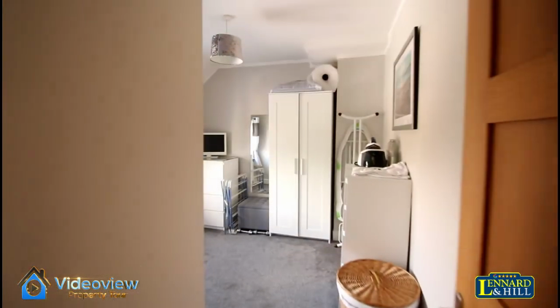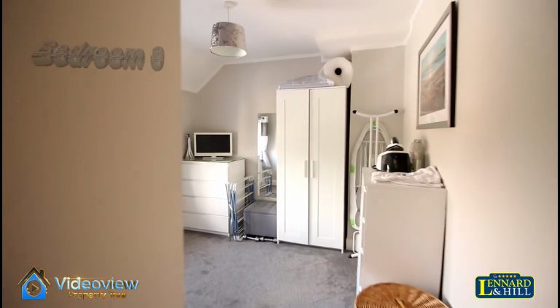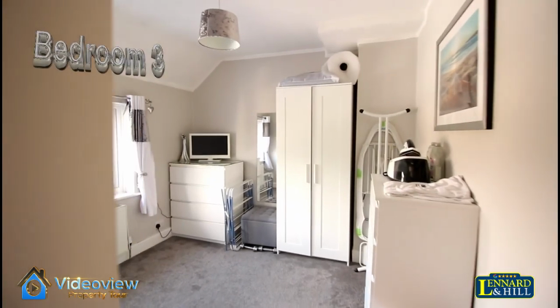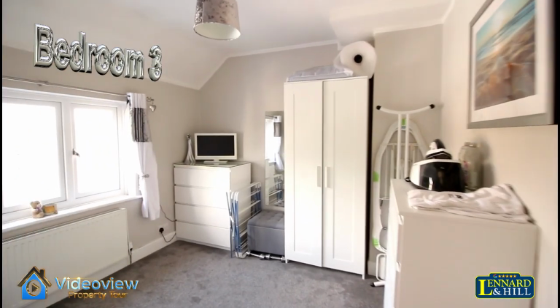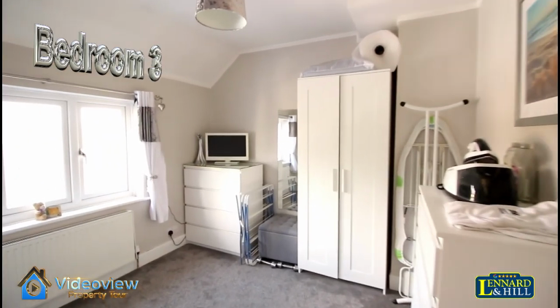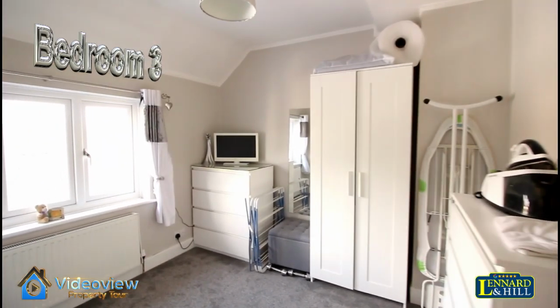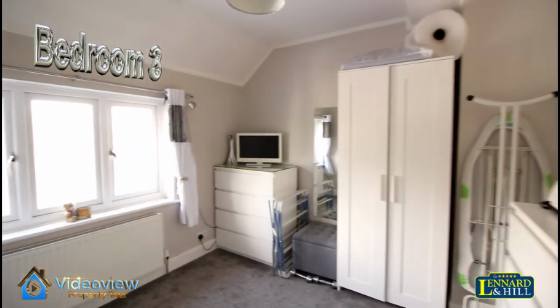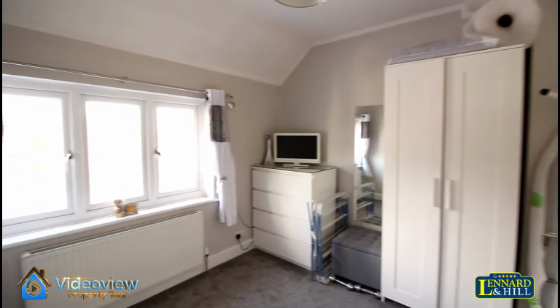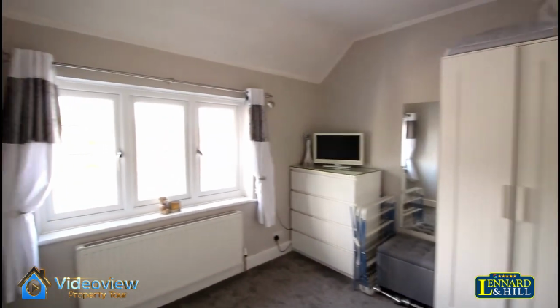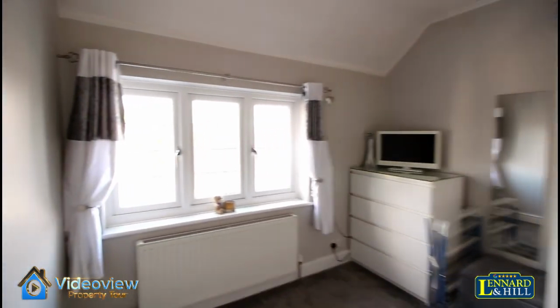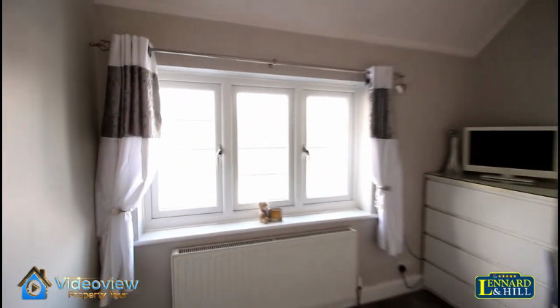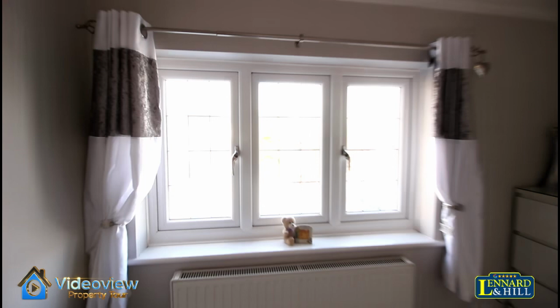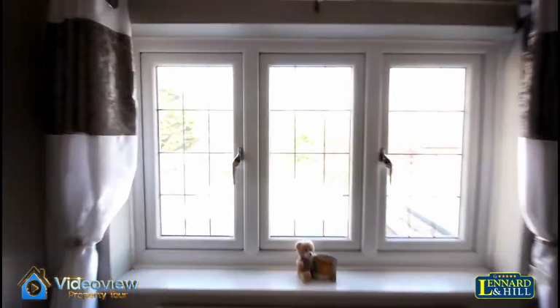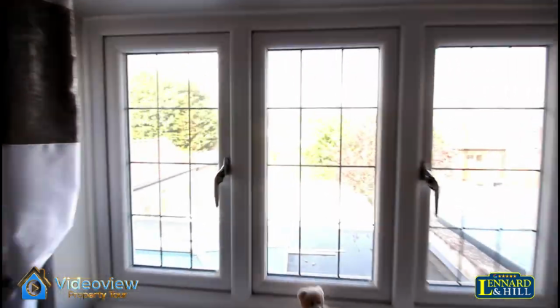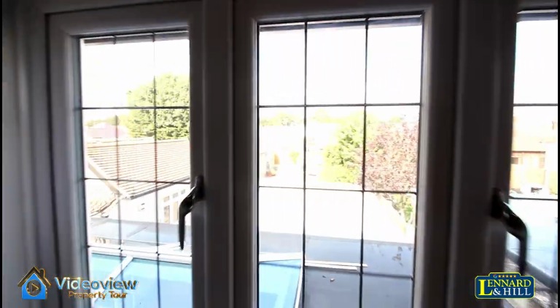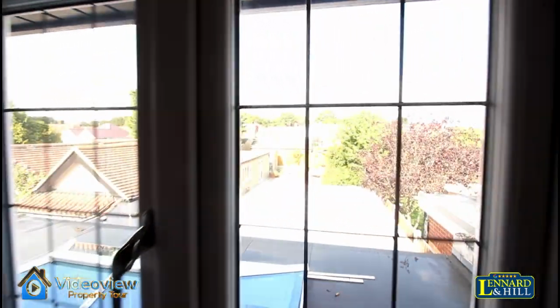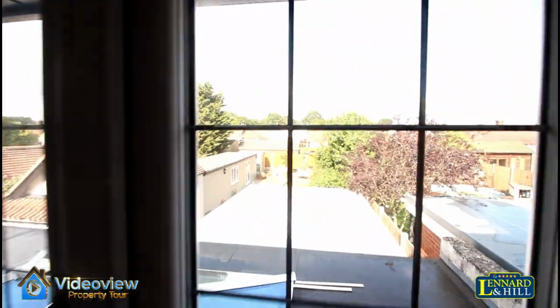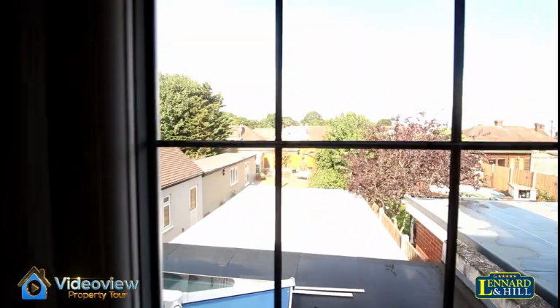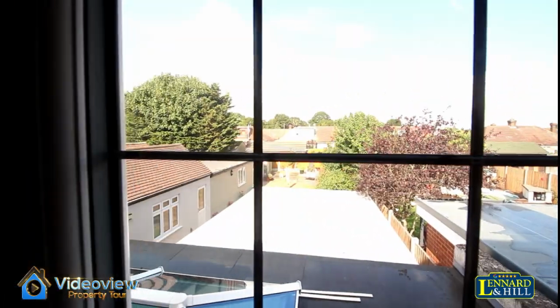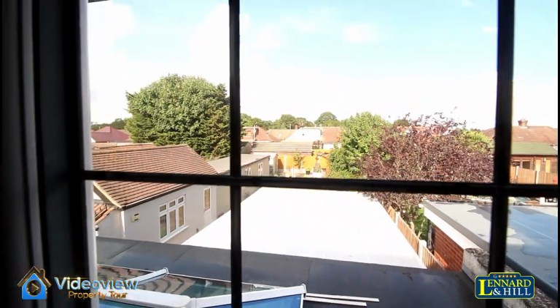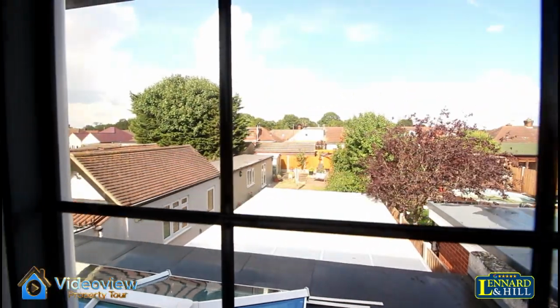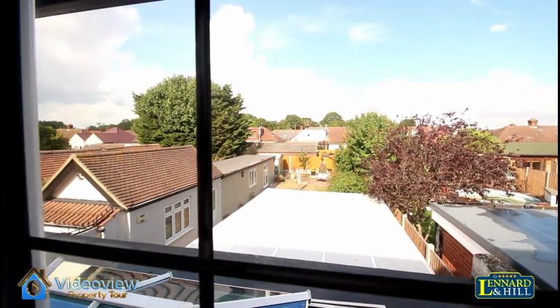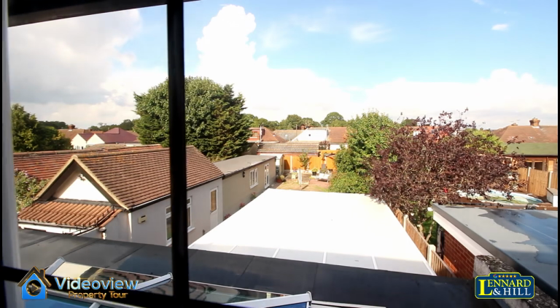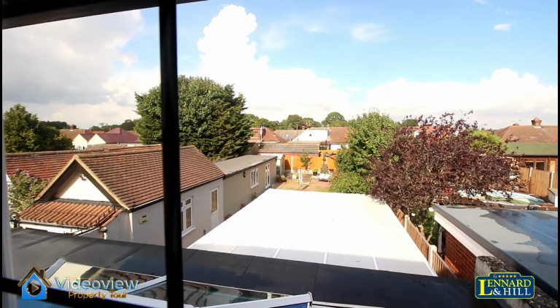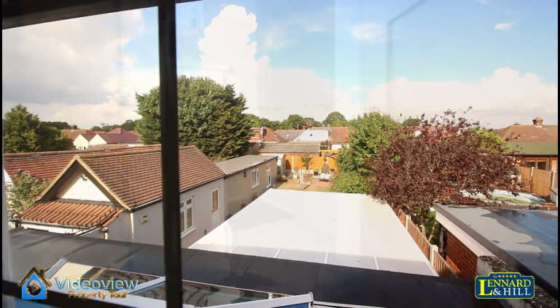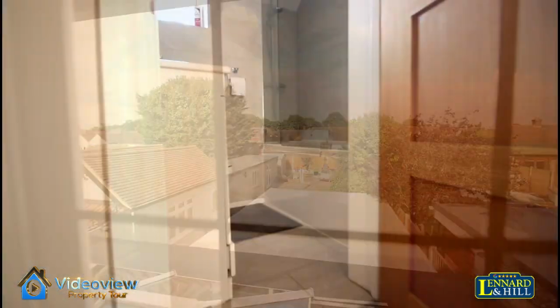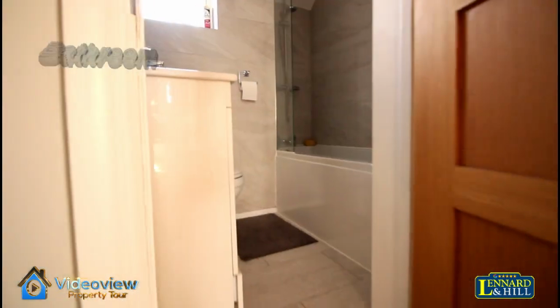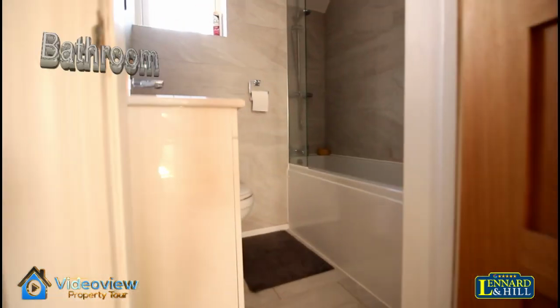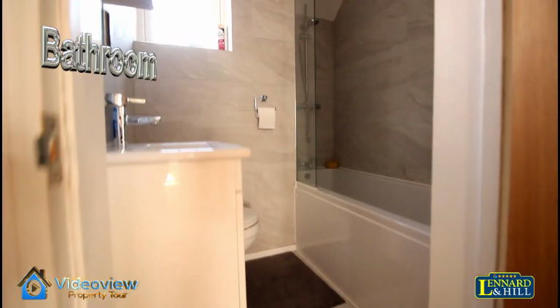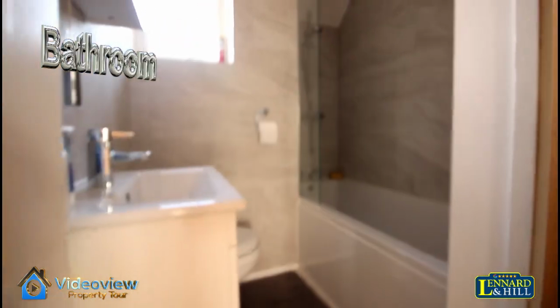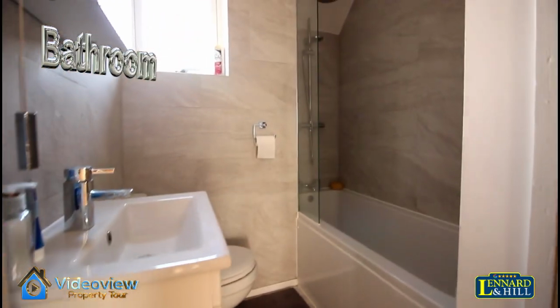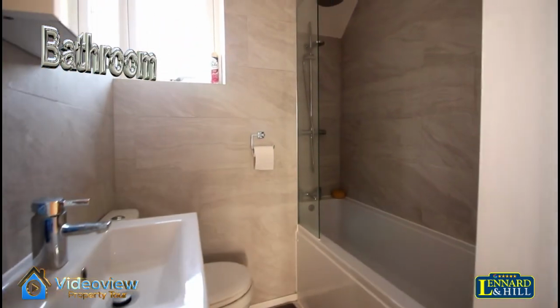Bedroom 3 is an excellent size third bedroom, a double, with a window overlooking the rear garden. There's a family bathroom as well, attractively tiled and with a modern white suite.